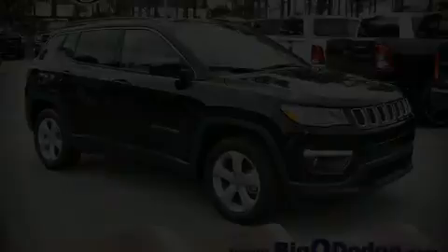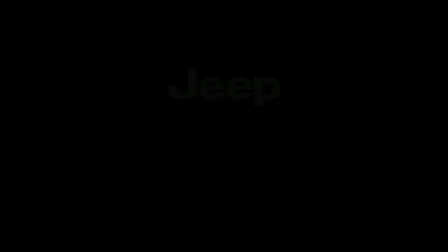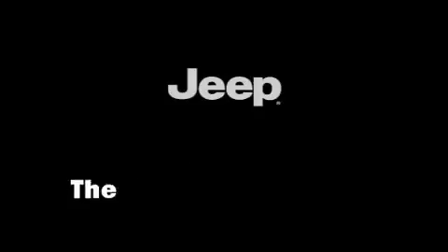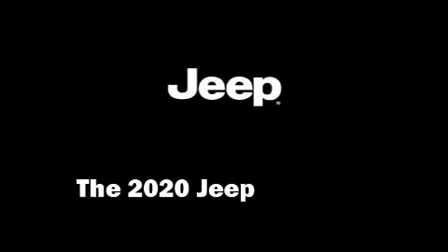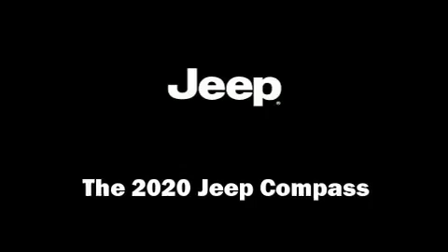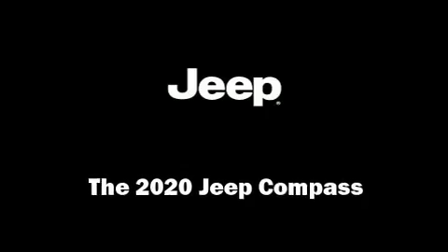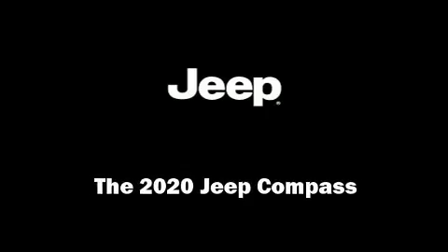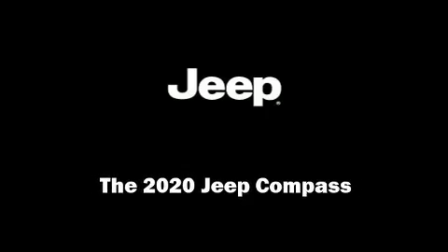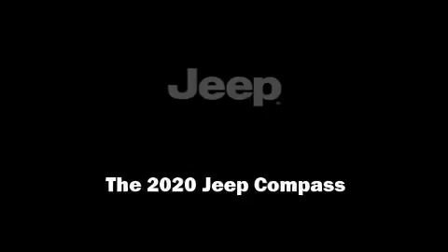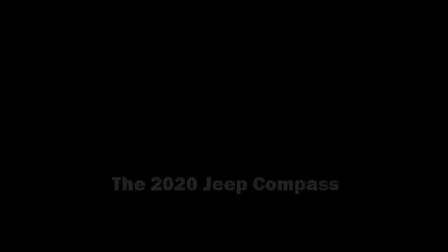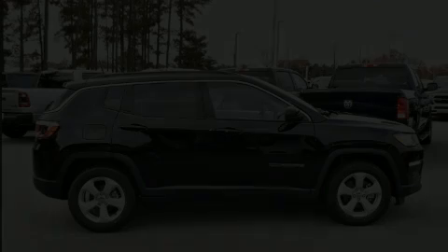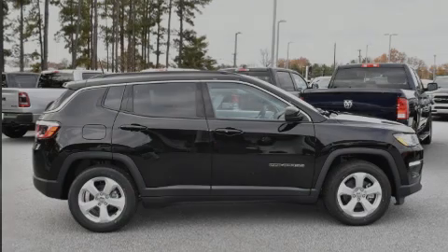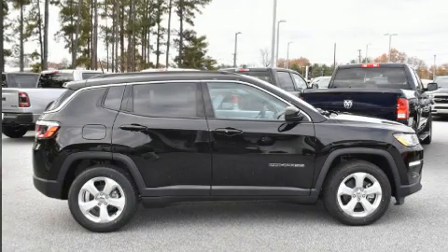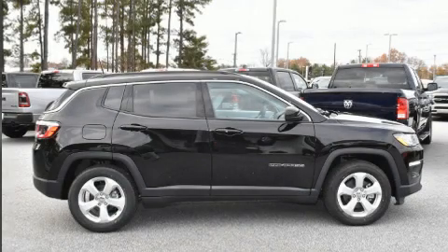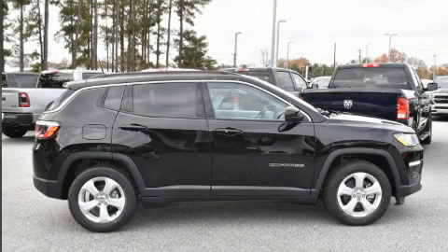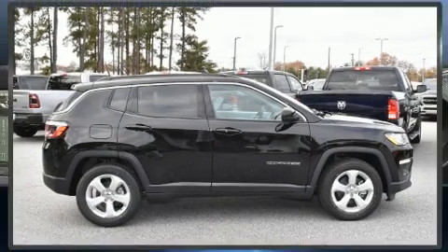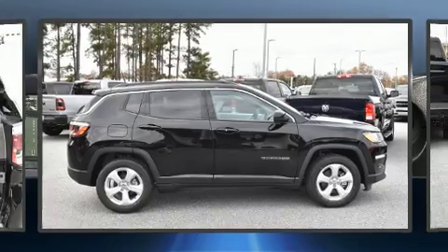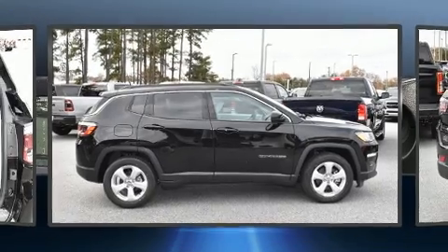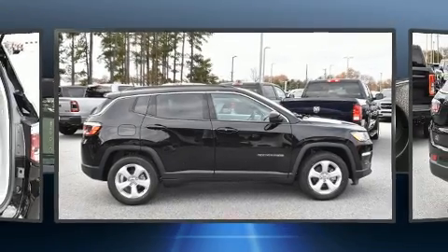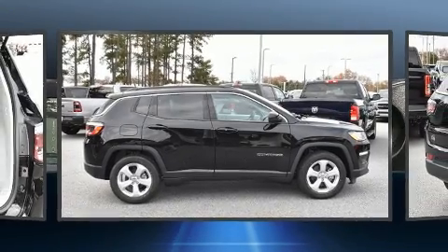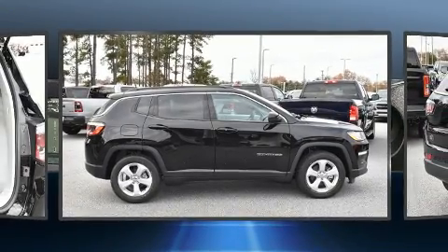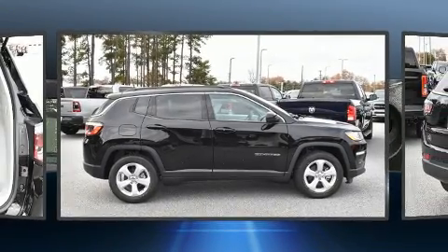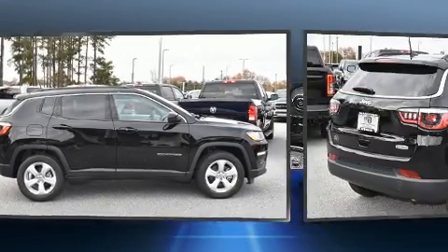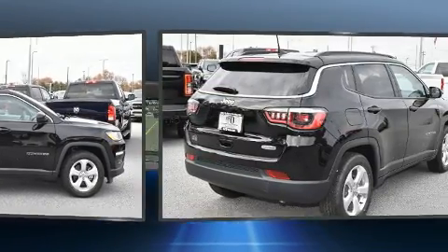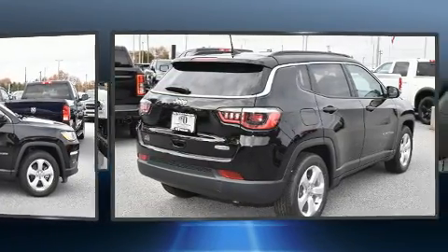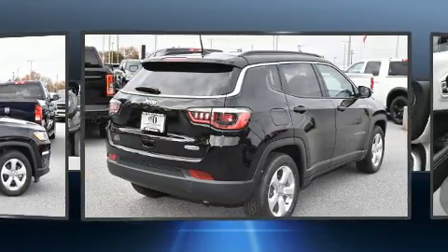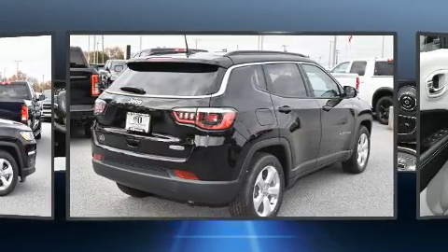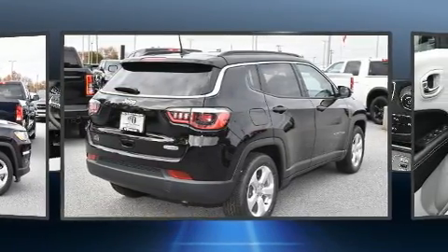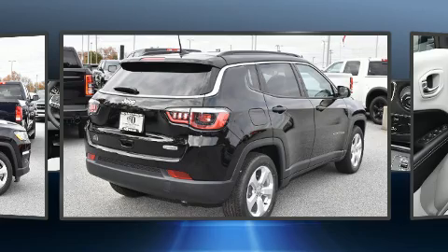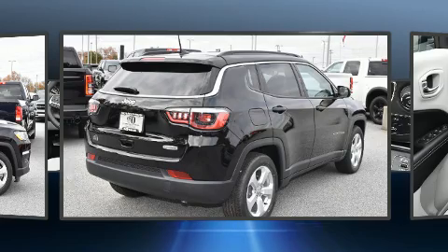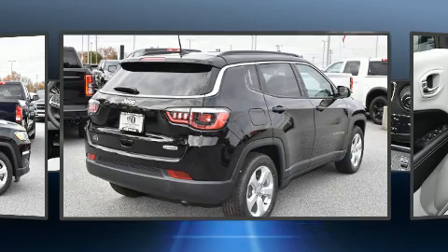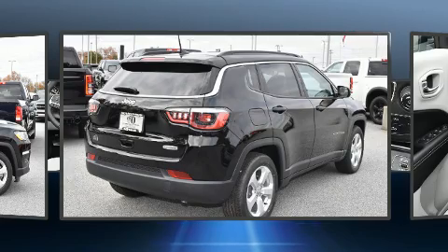The 2020 Jeep Compass. Under the hood, you'll find a four-cylinder engine with more than 170 horsepower, and for added security, Dynamic Stability Control supplements the drivetrain.